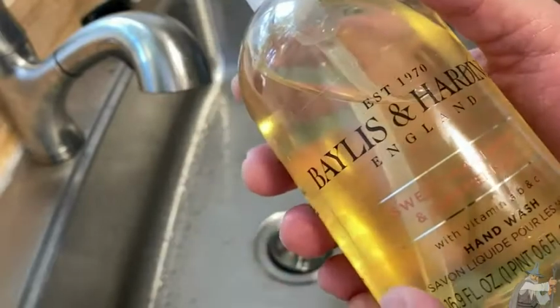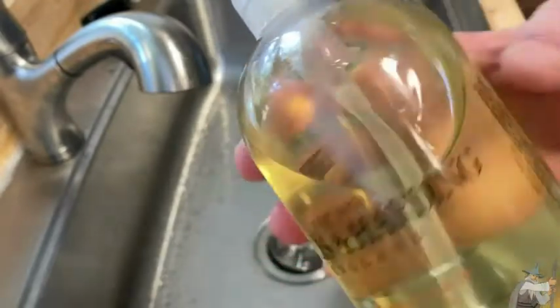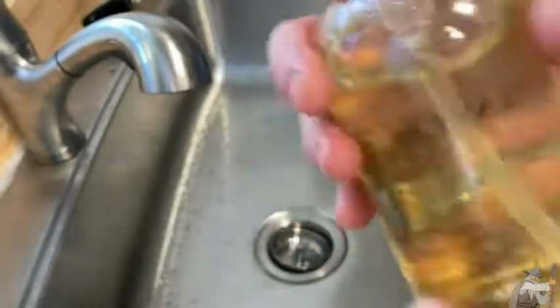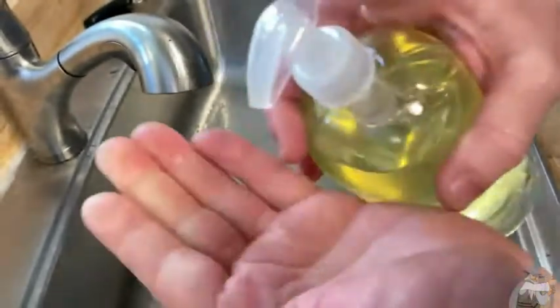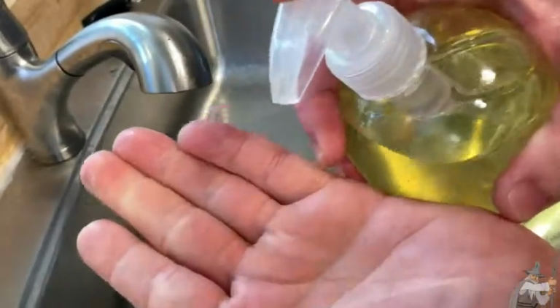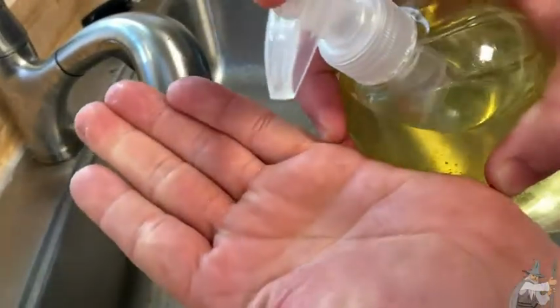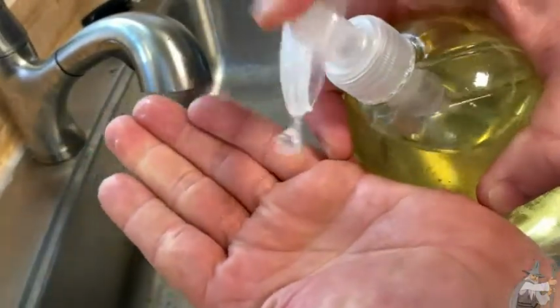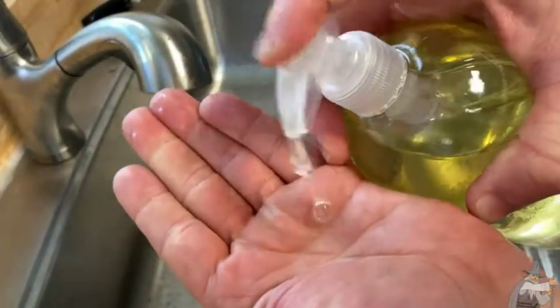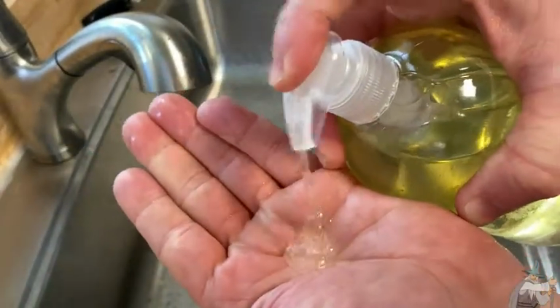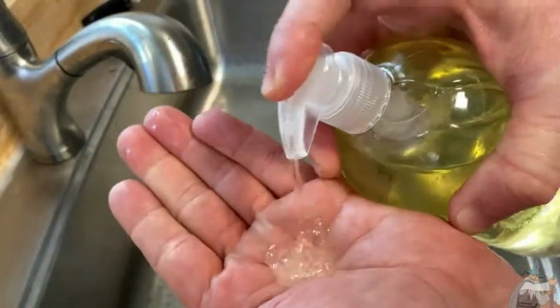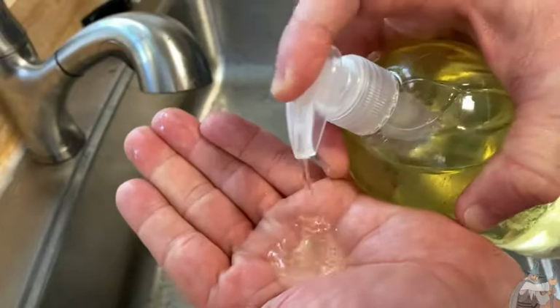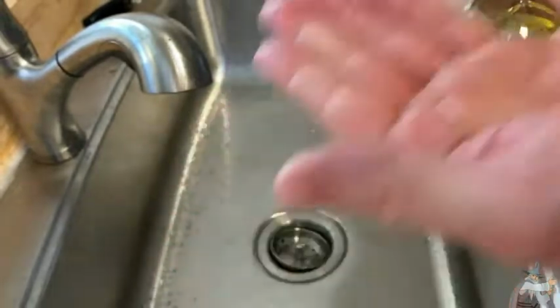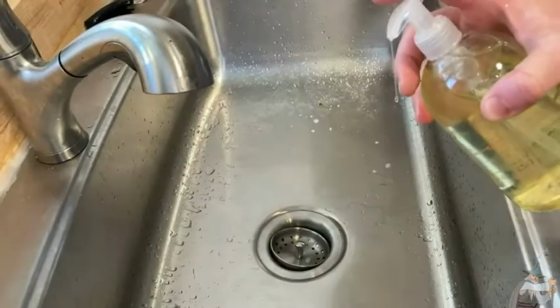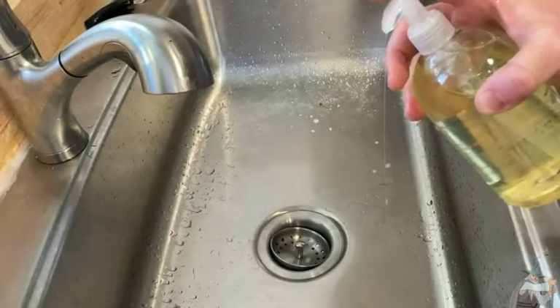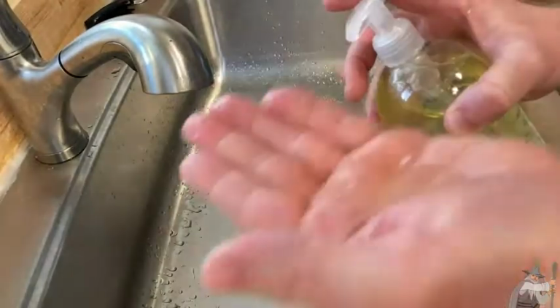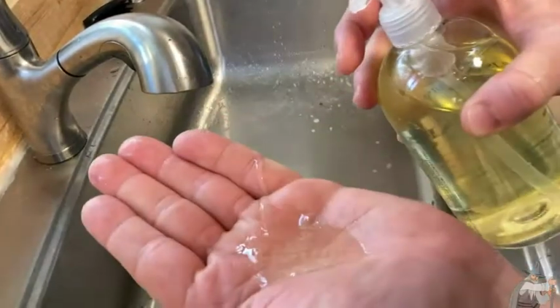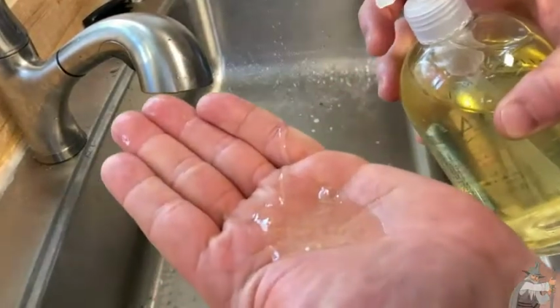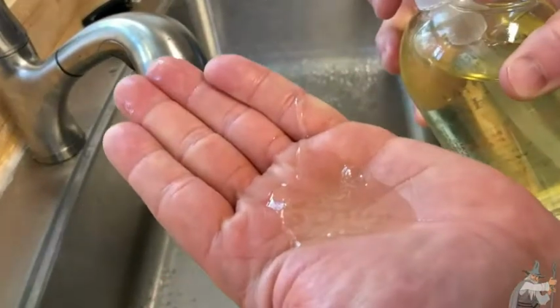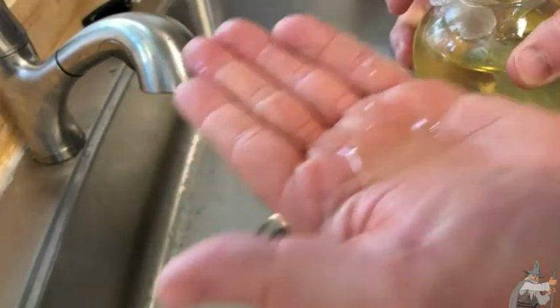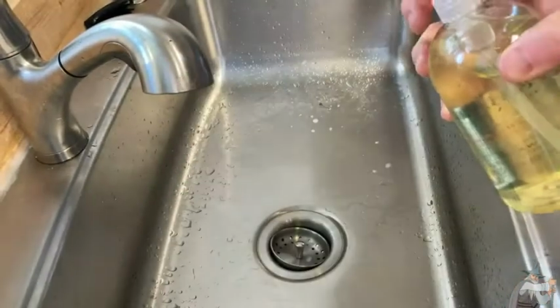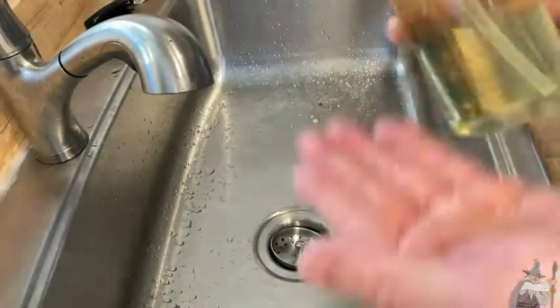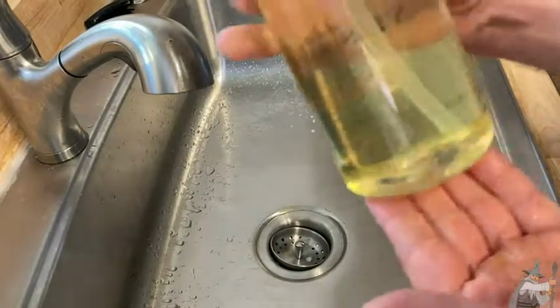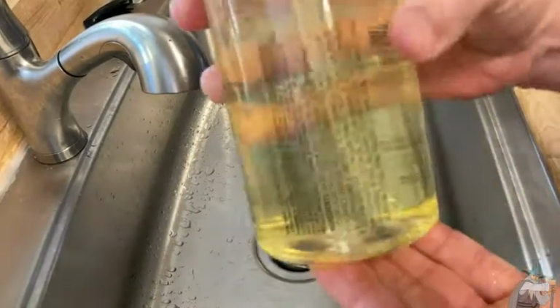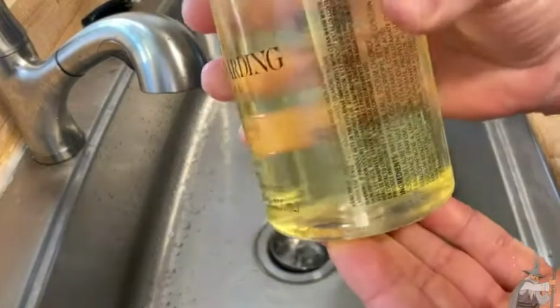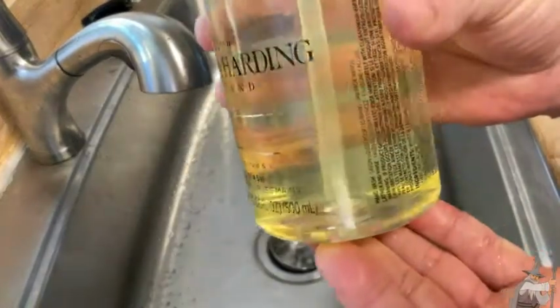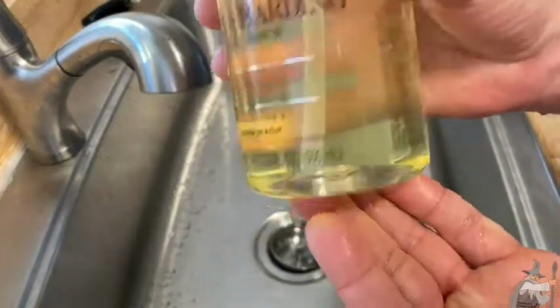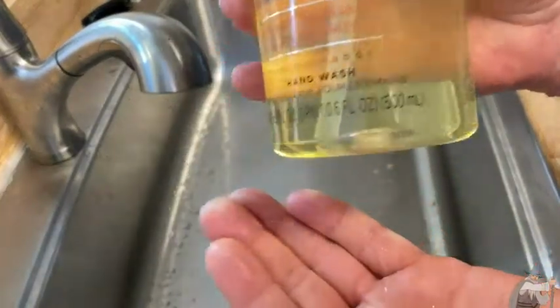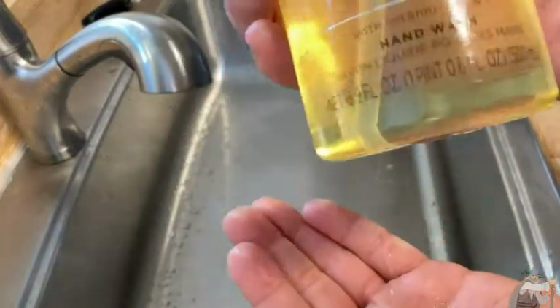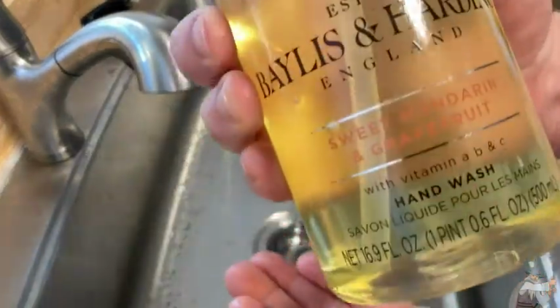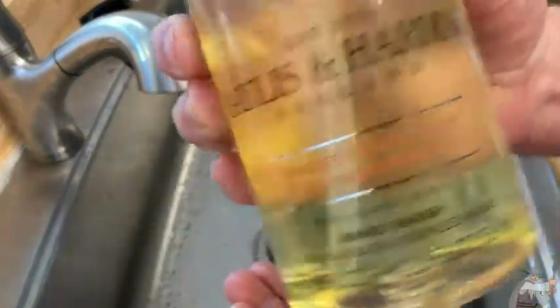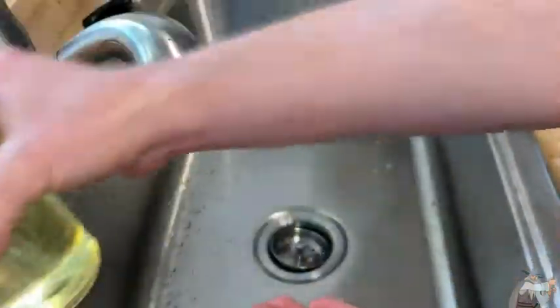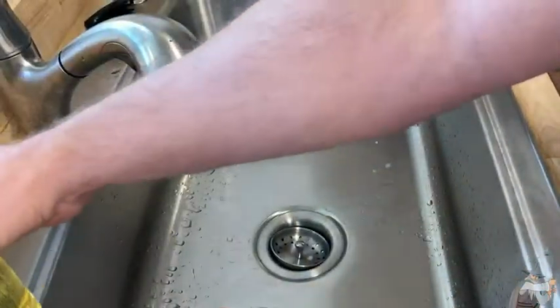This is a really nice soap. I'm going to pour some out so you can get a good look at it. Really nice. It smells so good. What a wonderful smell! This is just wow. So I'm going to go ahead and use this to wash my hands.